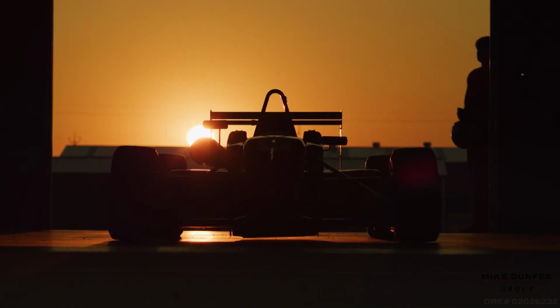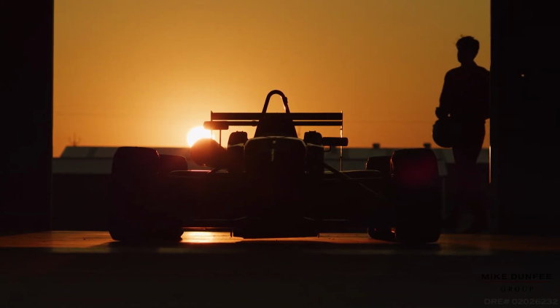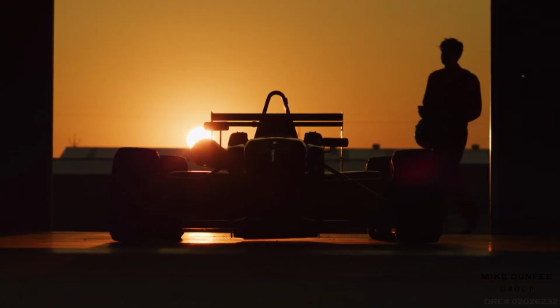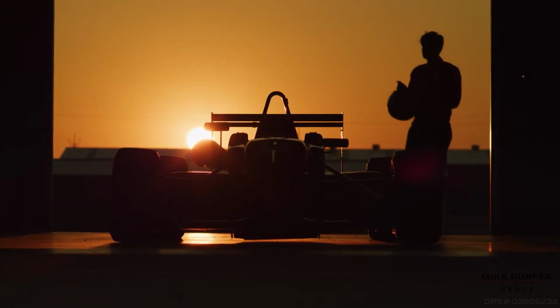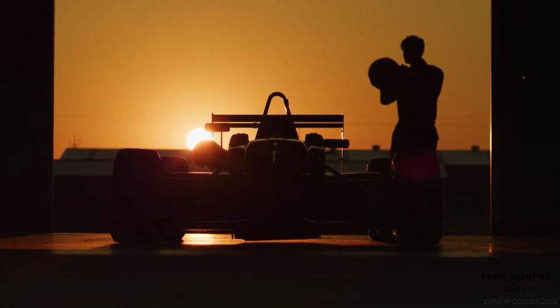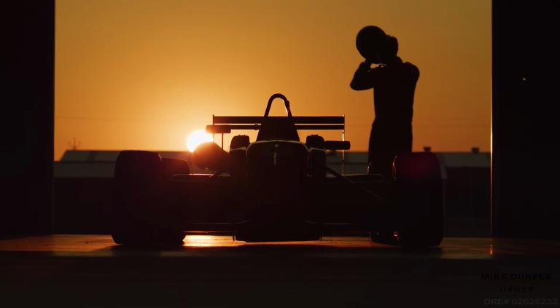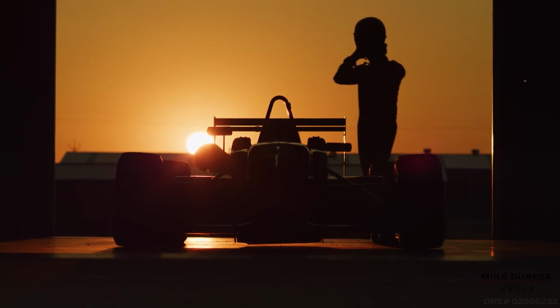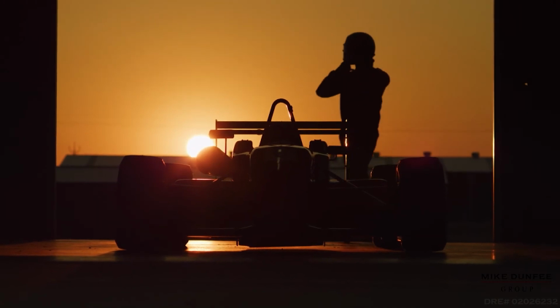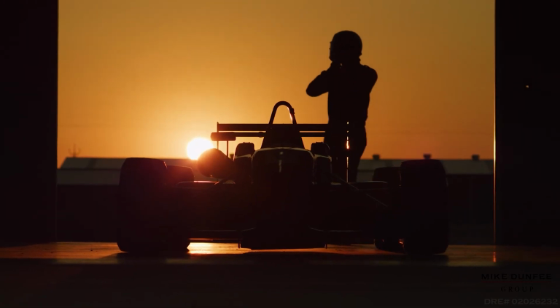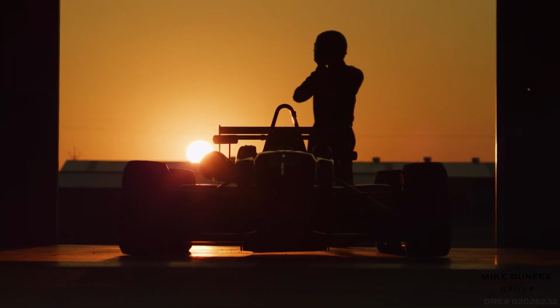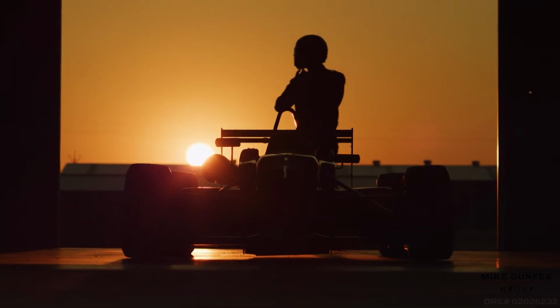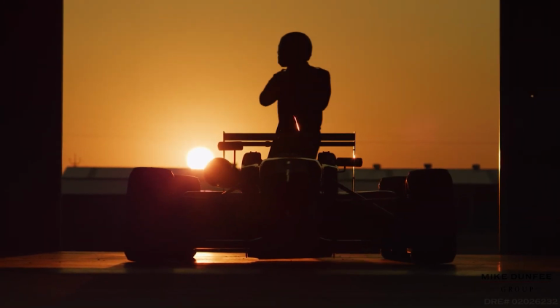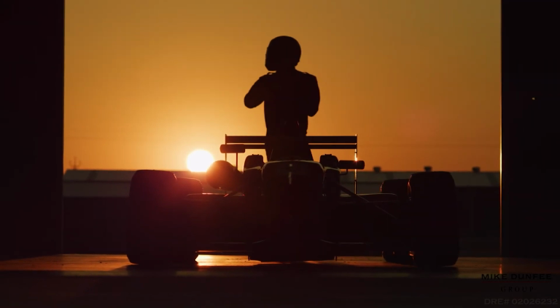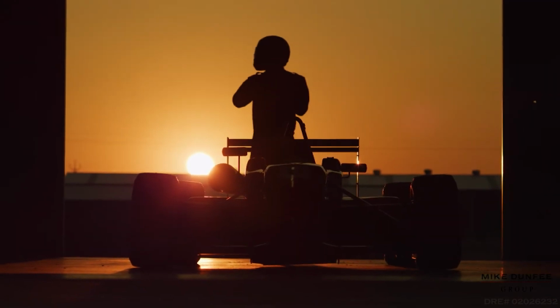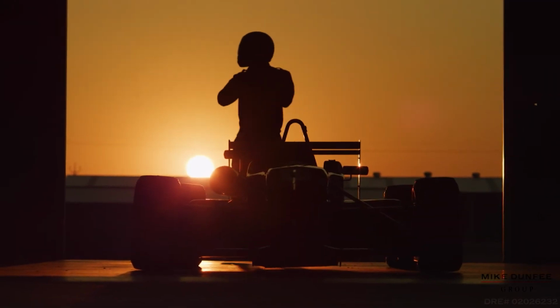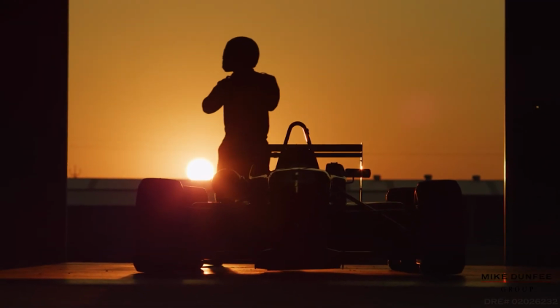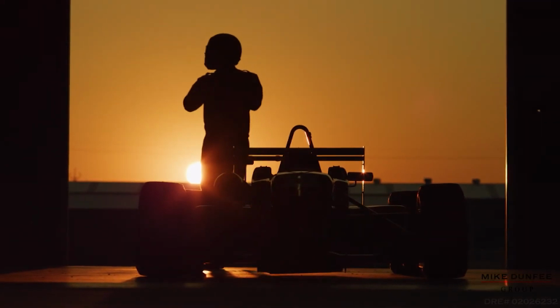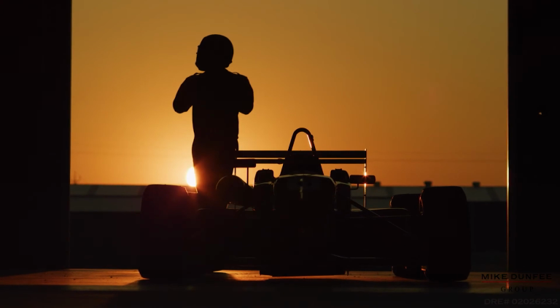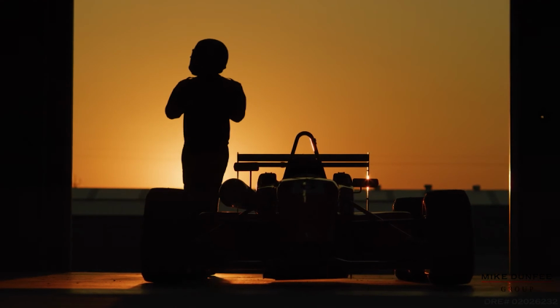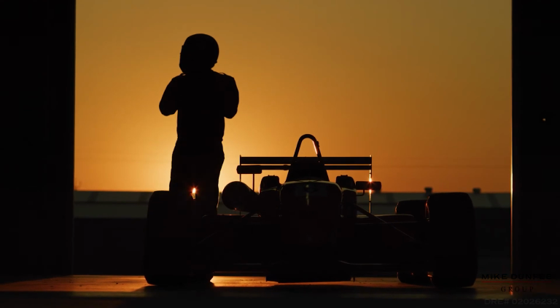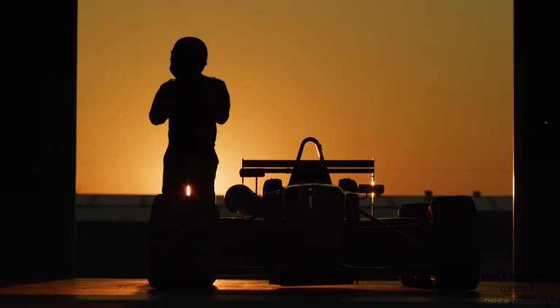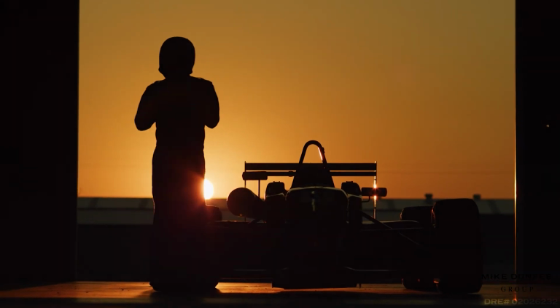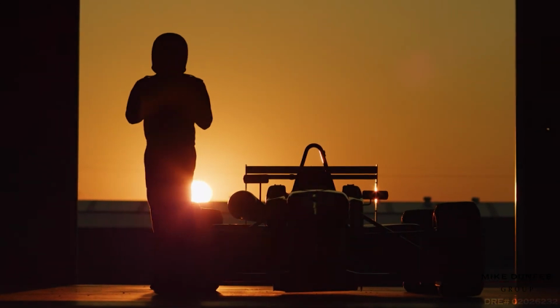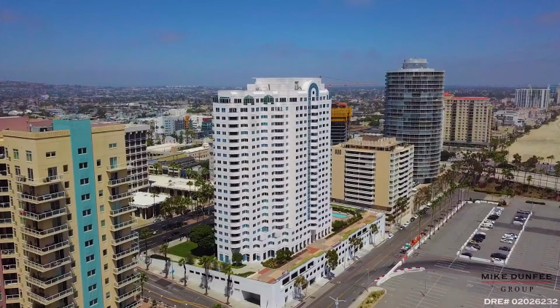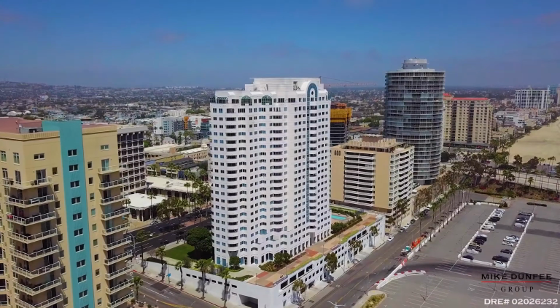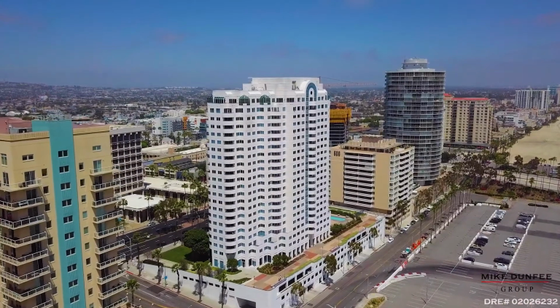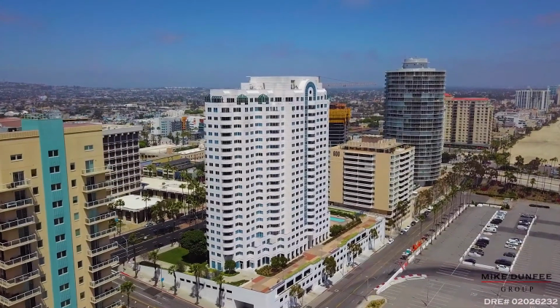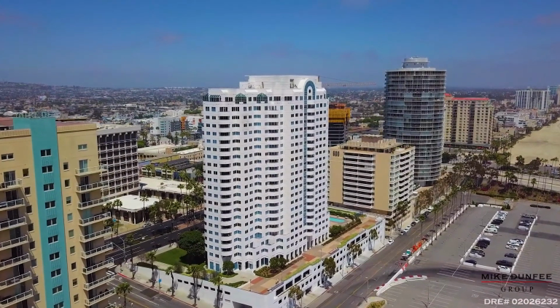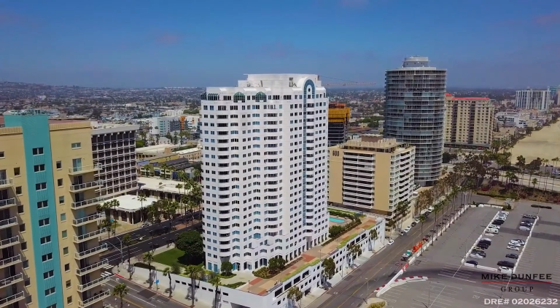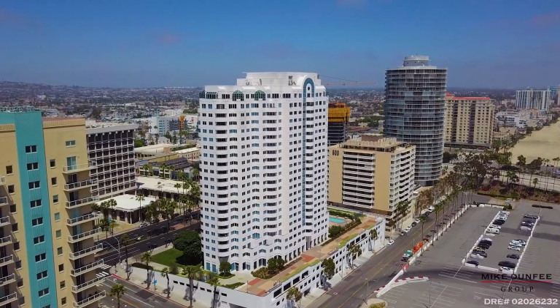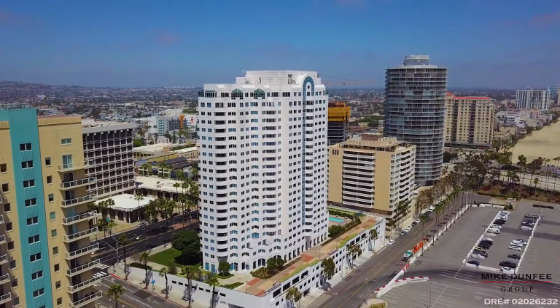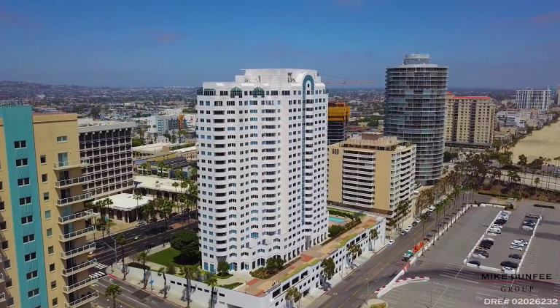As if your friends aren't already going to want to come over and visit — just imagine when it's Grand Prix time. You probably won't be able to get rid of them! What a fun, active lifestyle you could enjoy here.